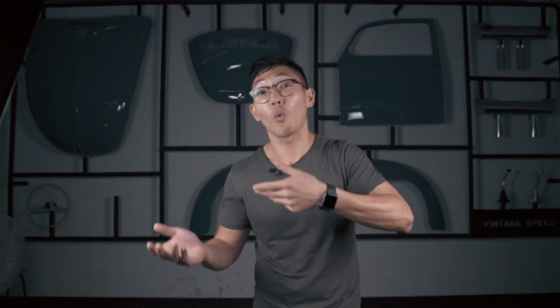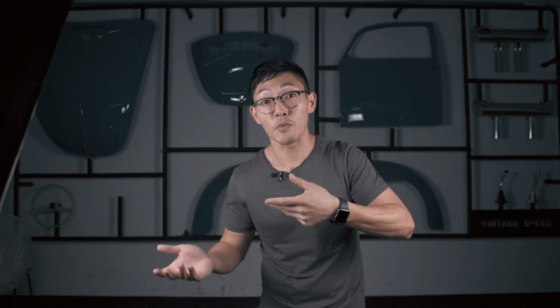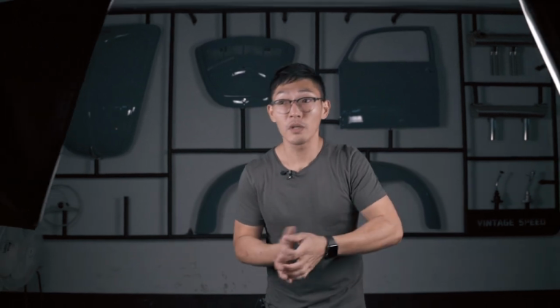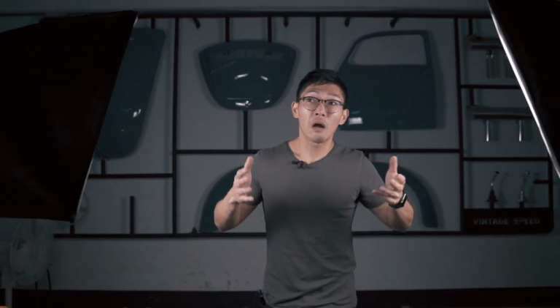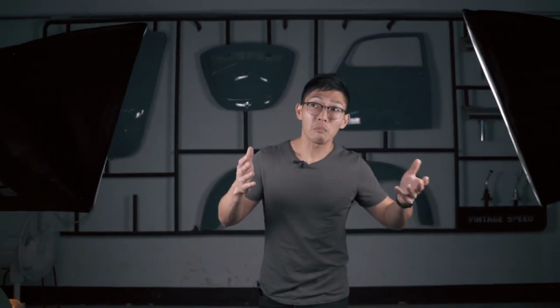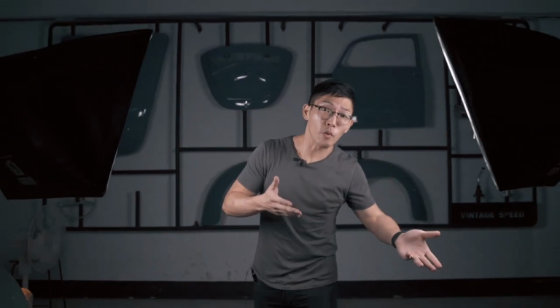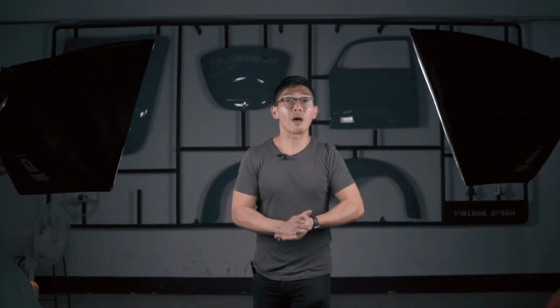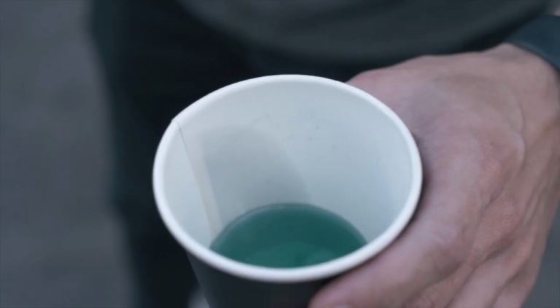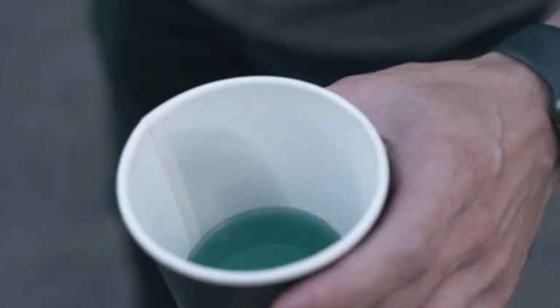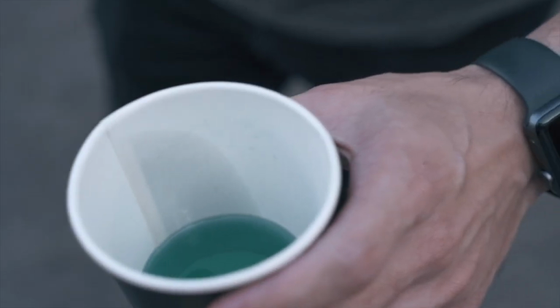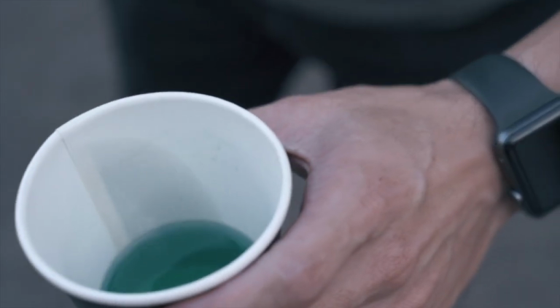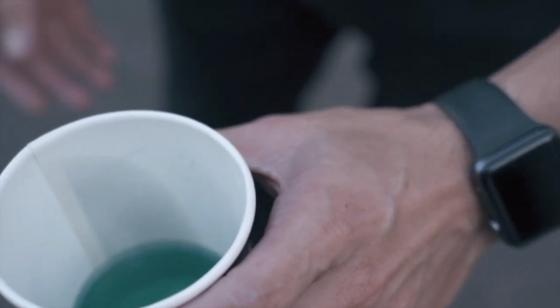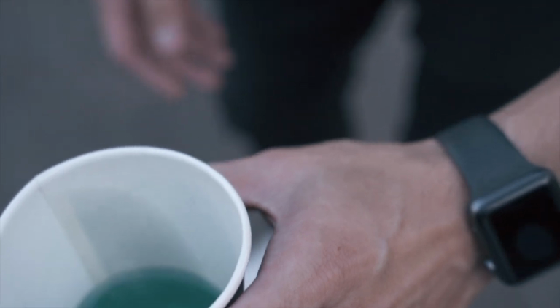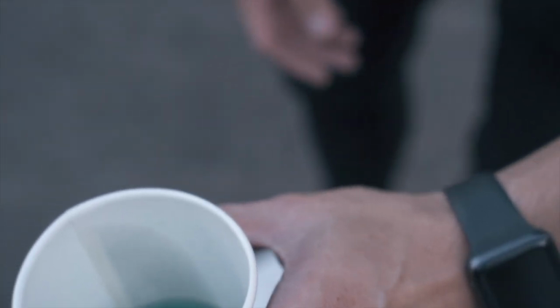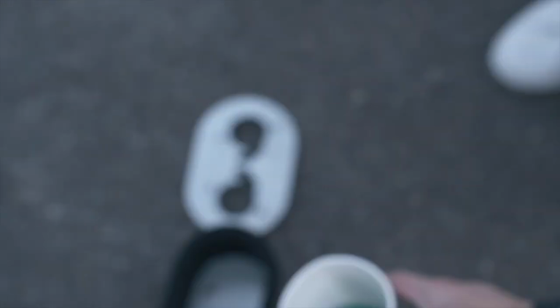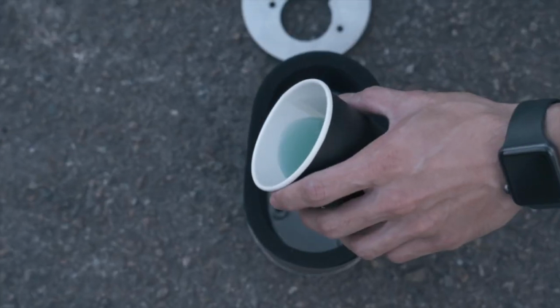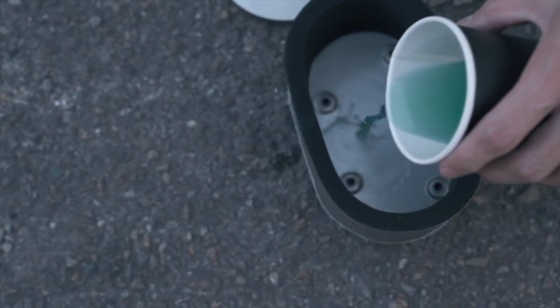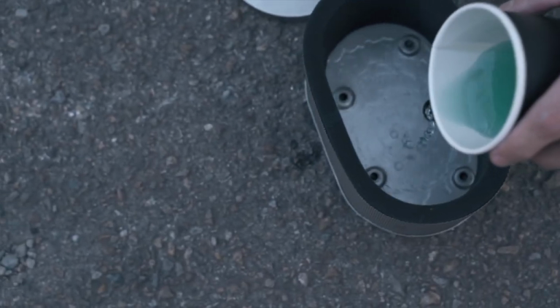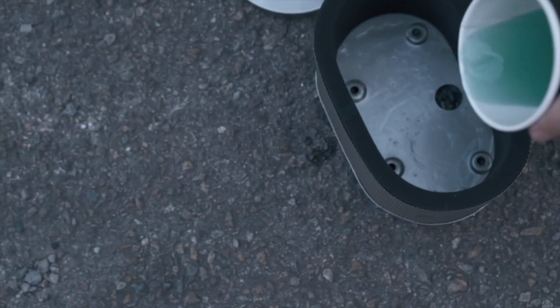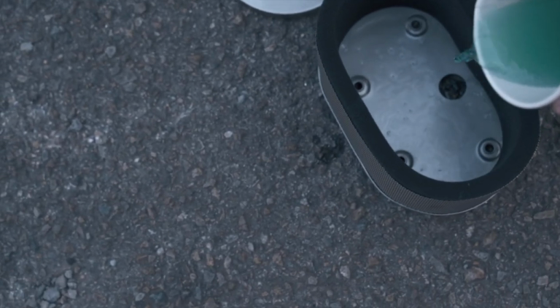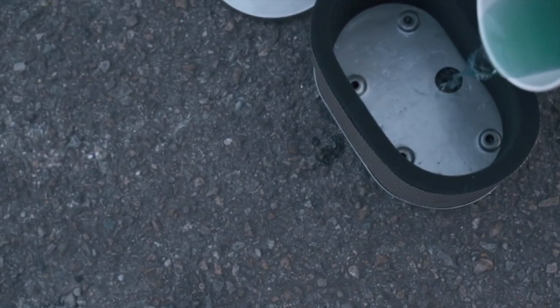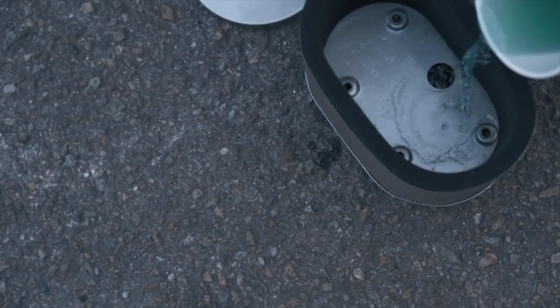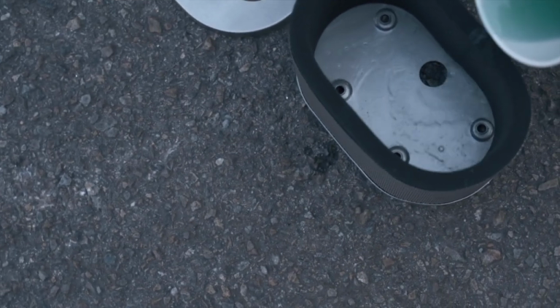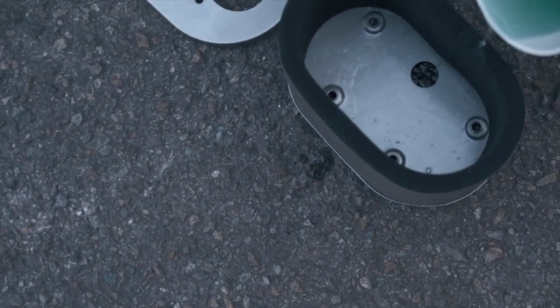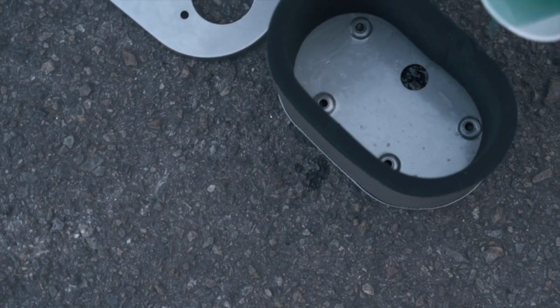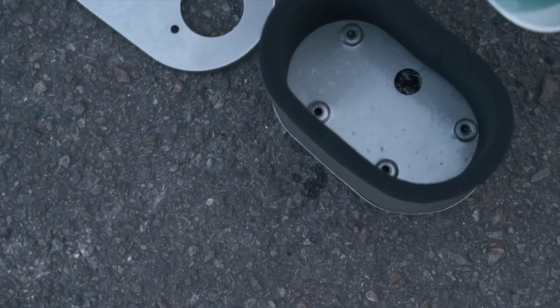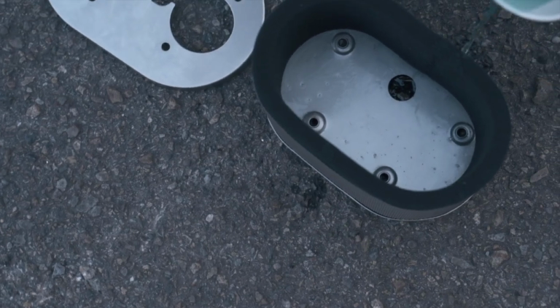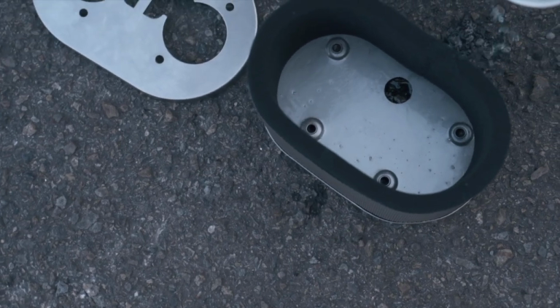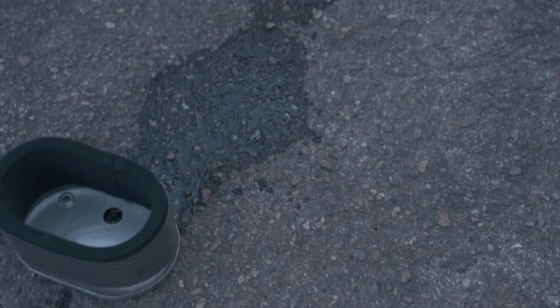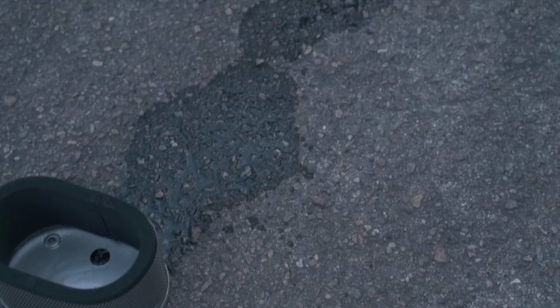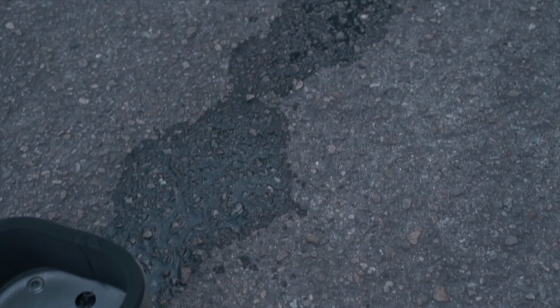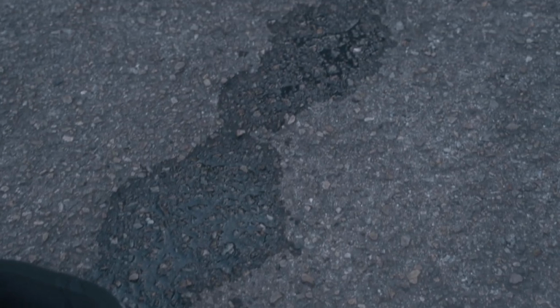Also, it's easily cleanable — you can throw it into the washing machine. I'm not sure if you want to do that, but you can, and the filter will still come out usable. We tried that.